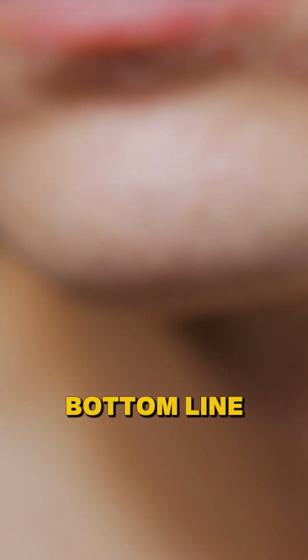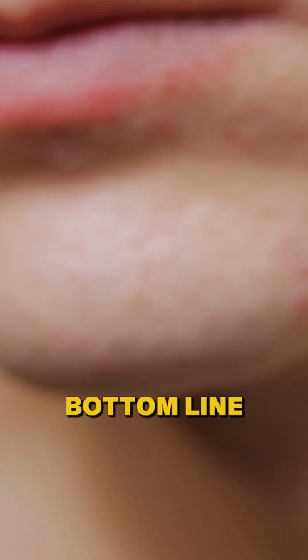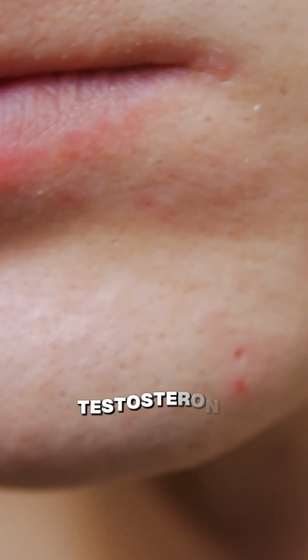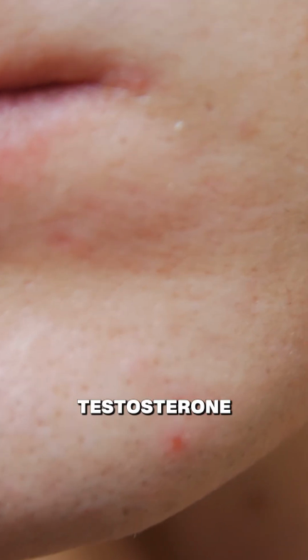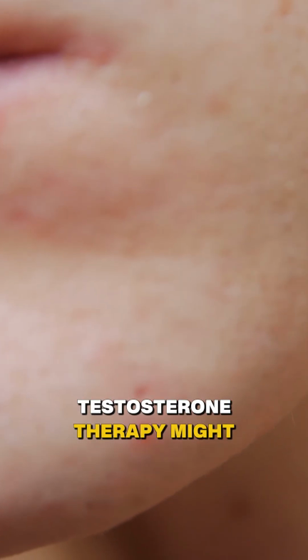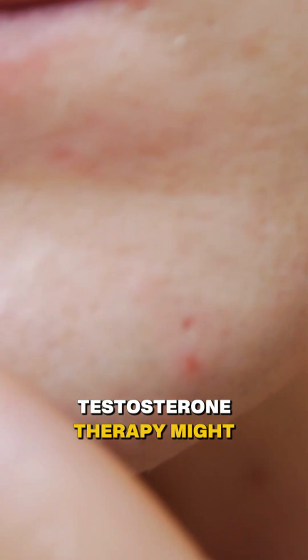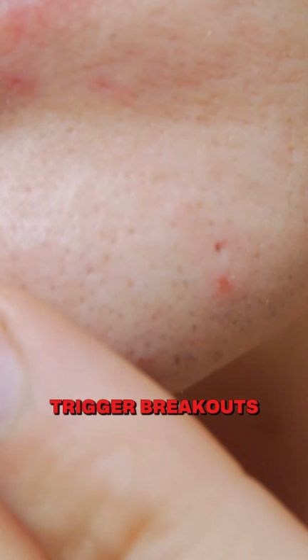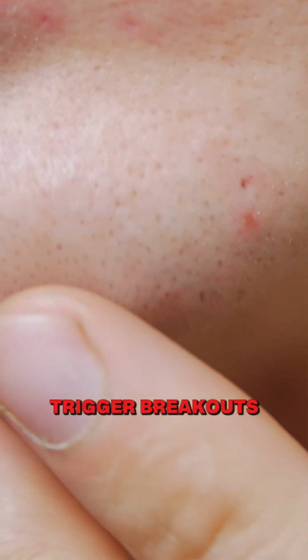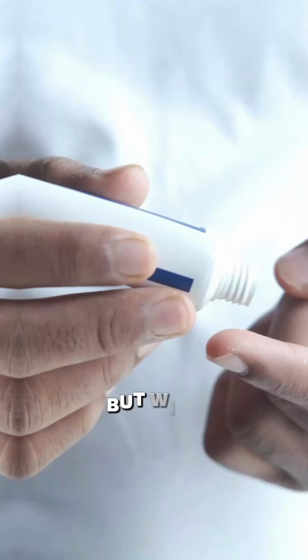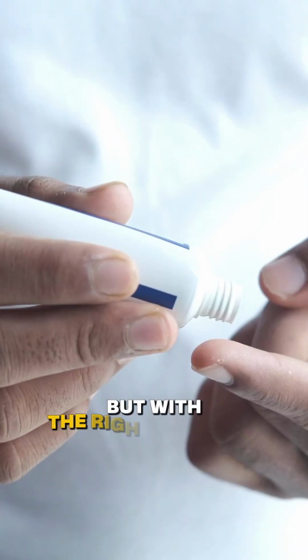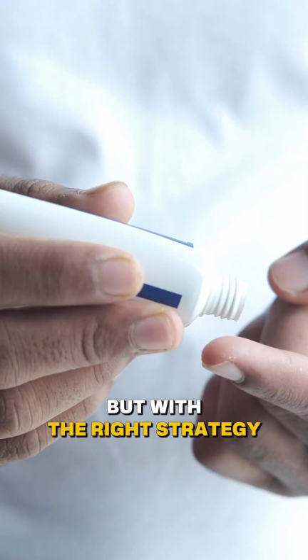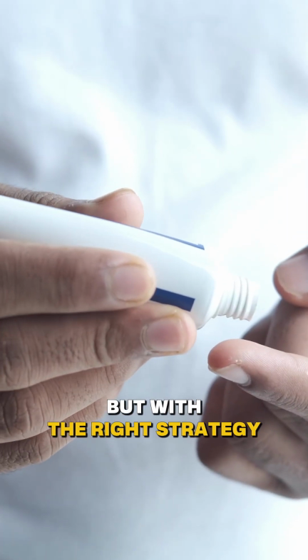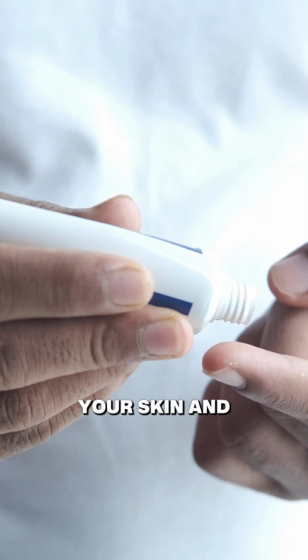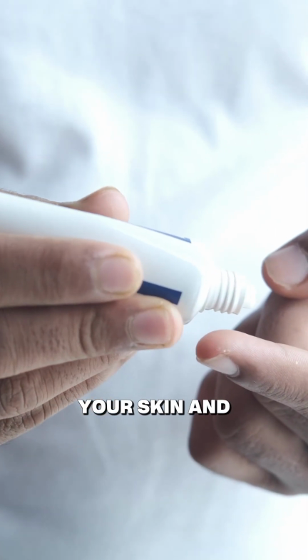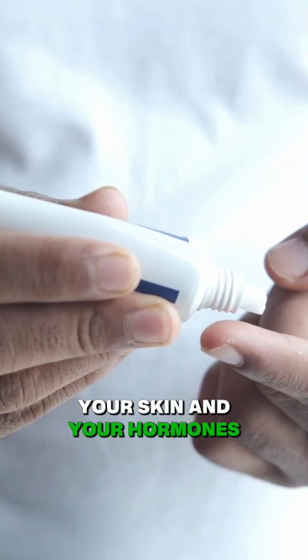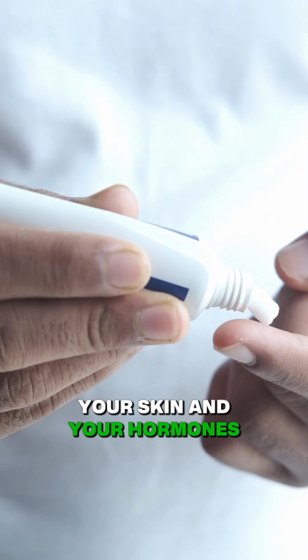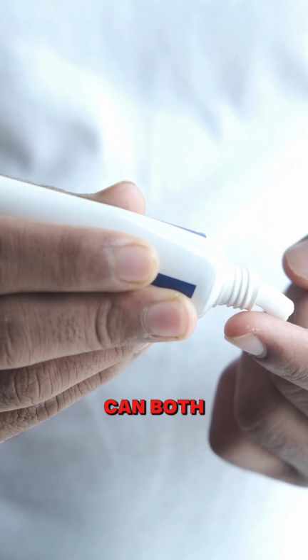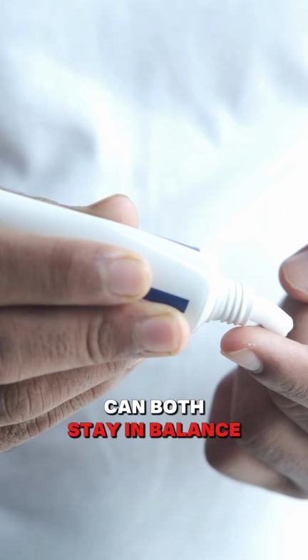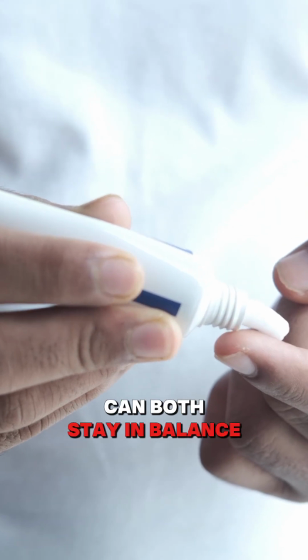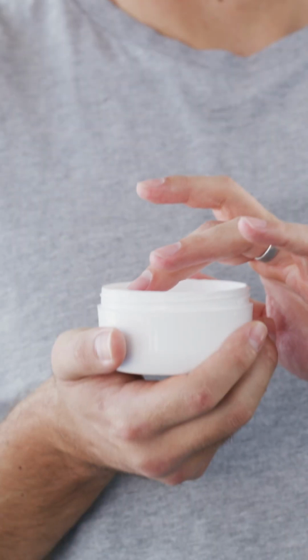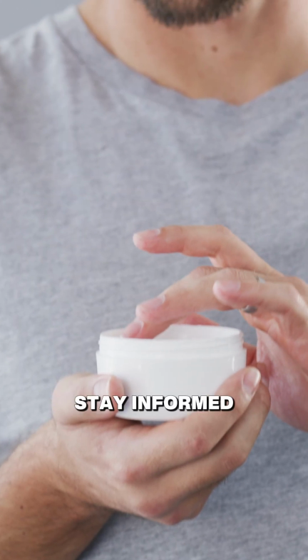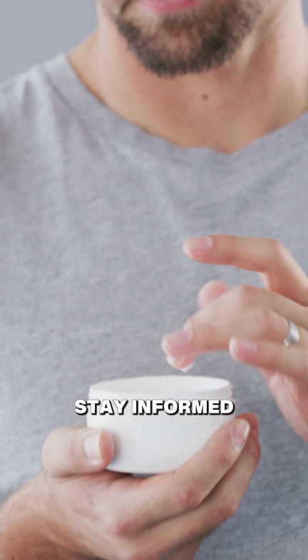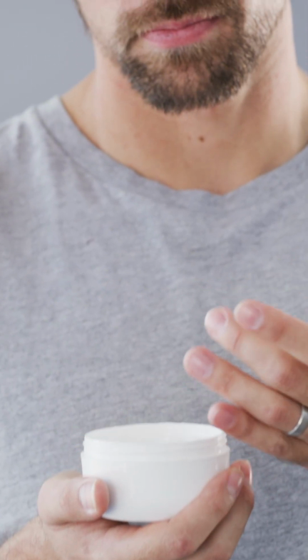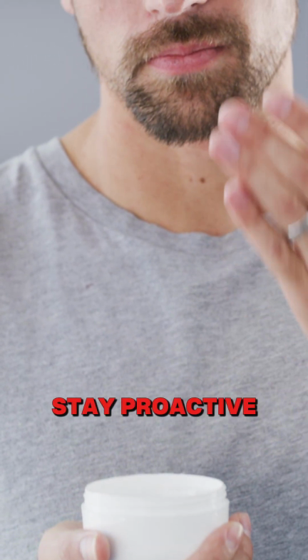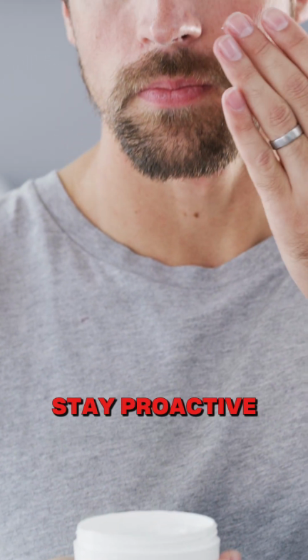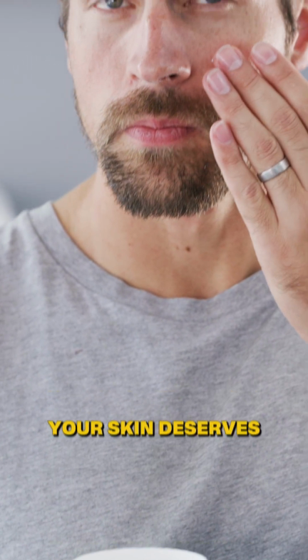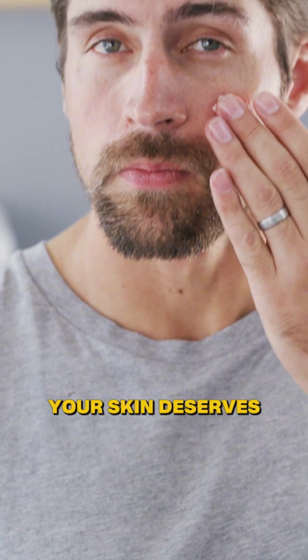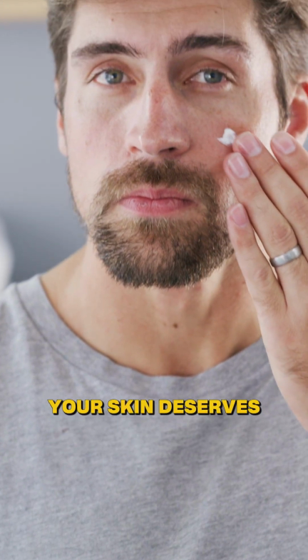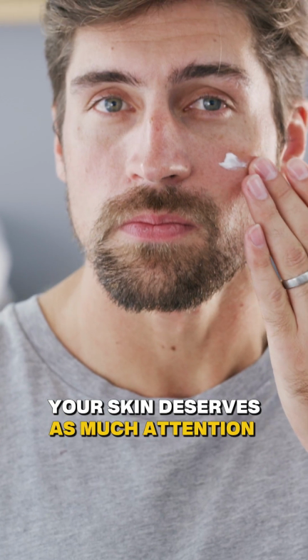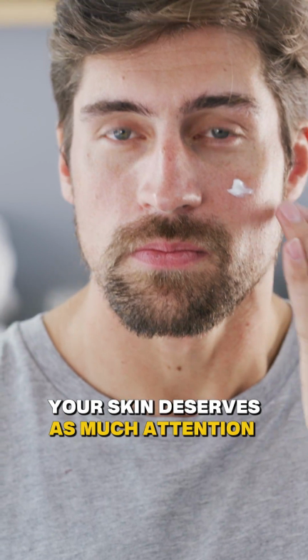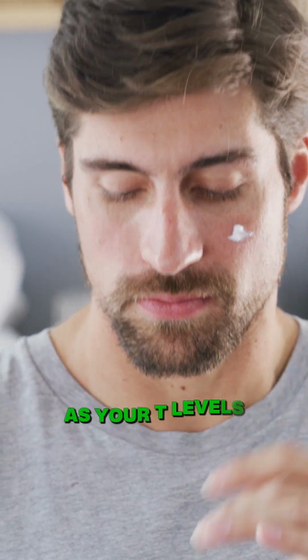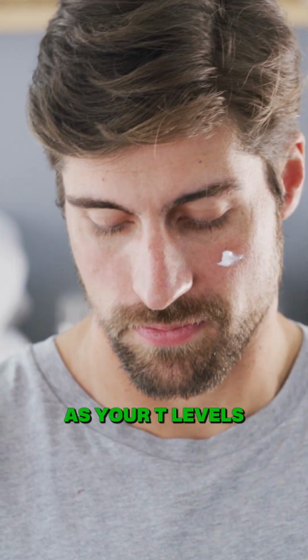Bottom line? Testosterone therapy might trigger breakouts, but with the right strategy, your skin and your hormones can both stay in balance. Stay informed. Stay proactive. Your skin deserves as much attention as your T-levels.